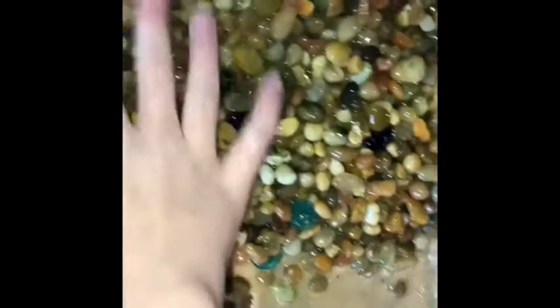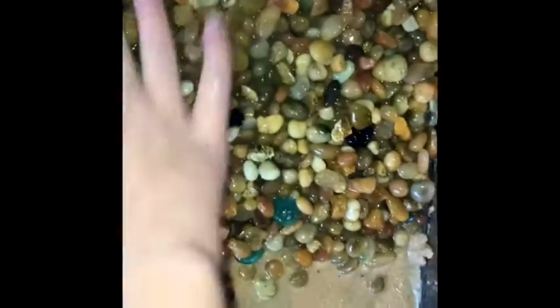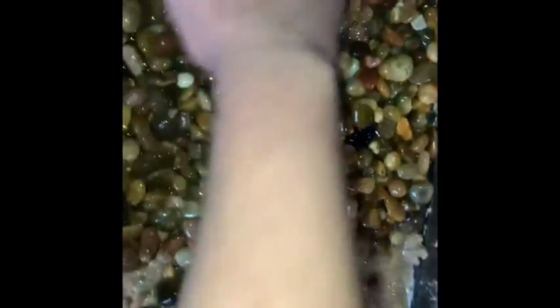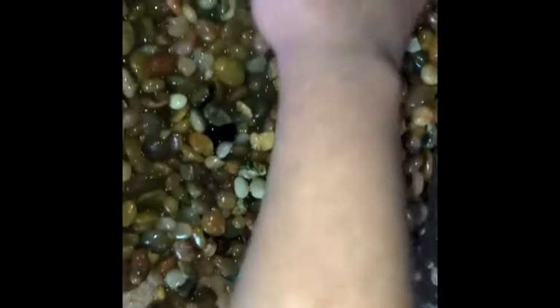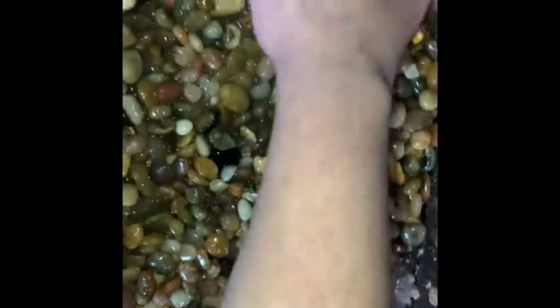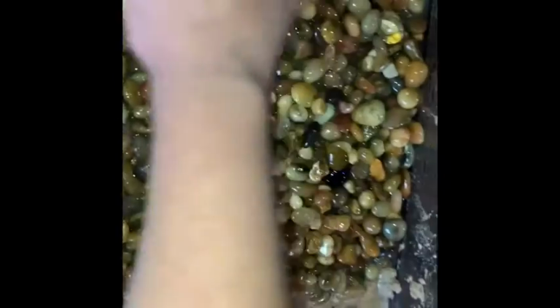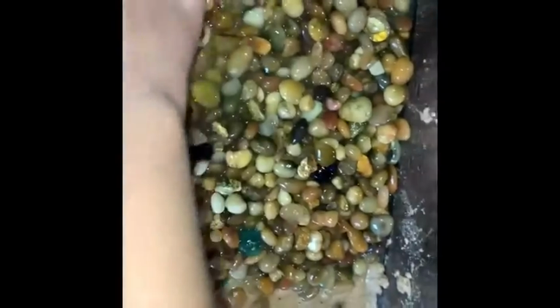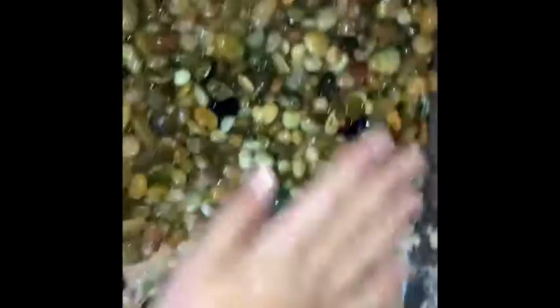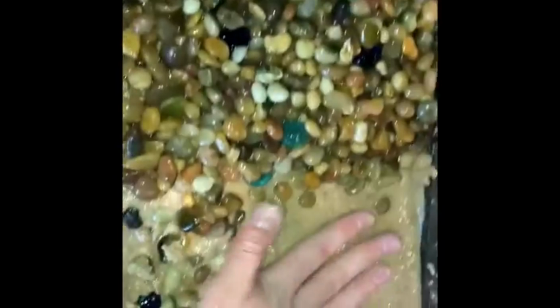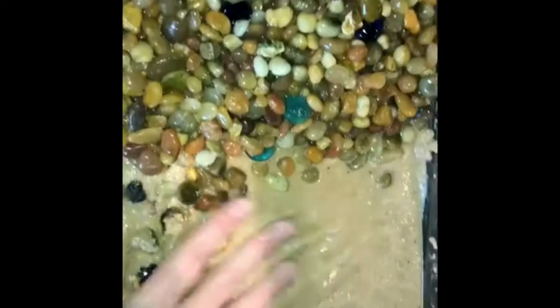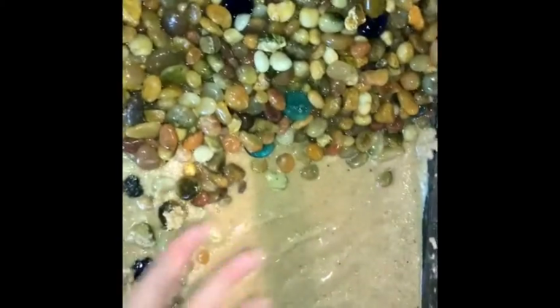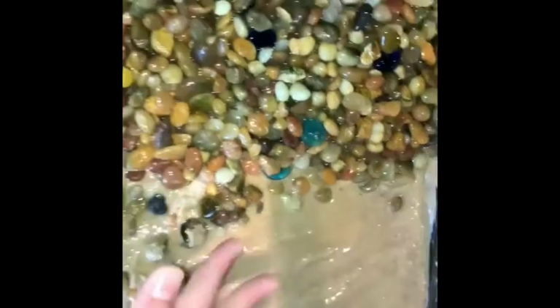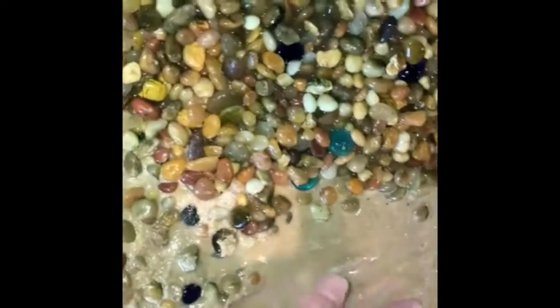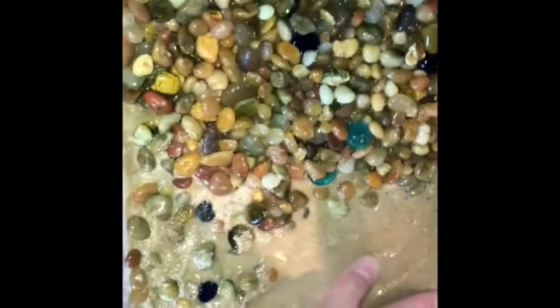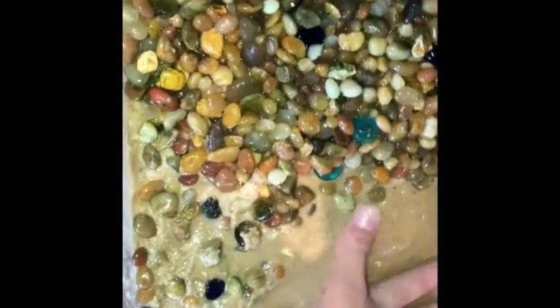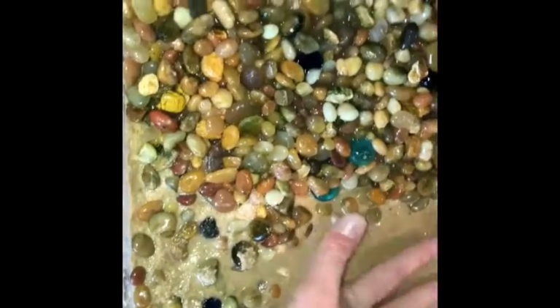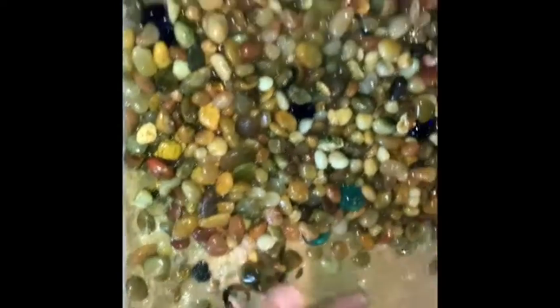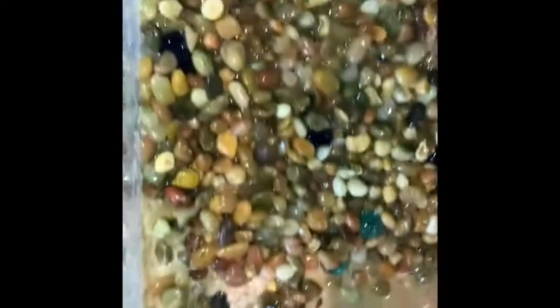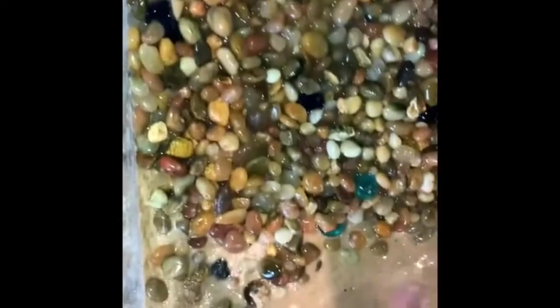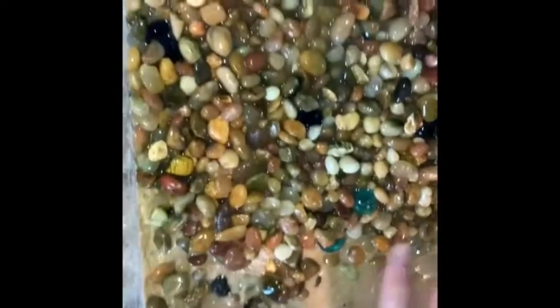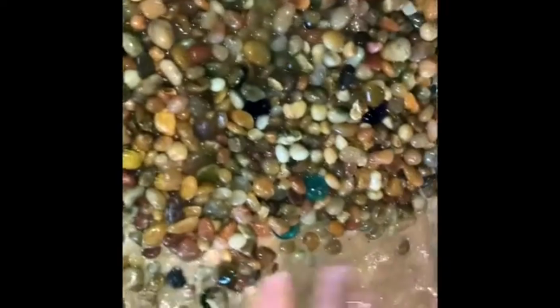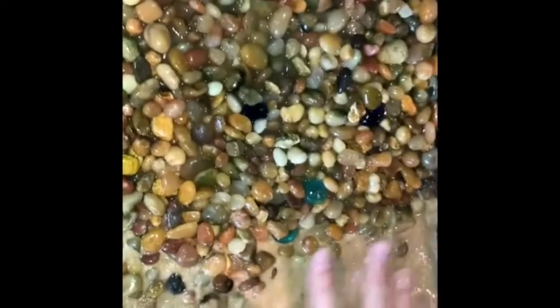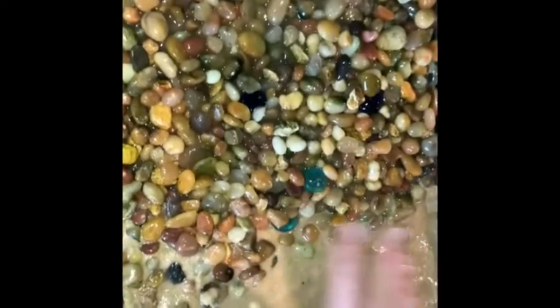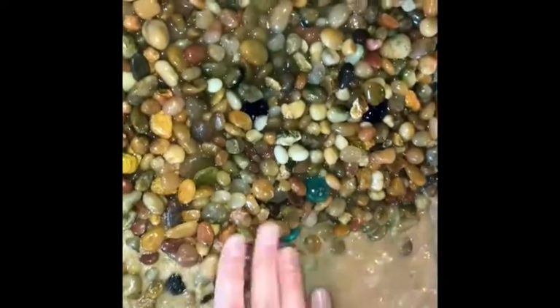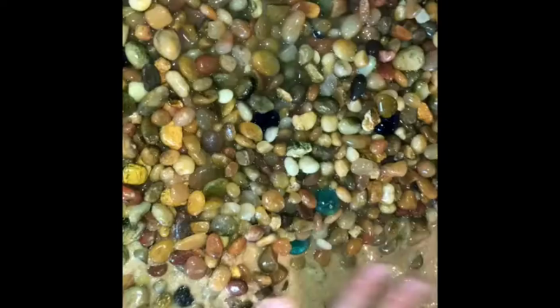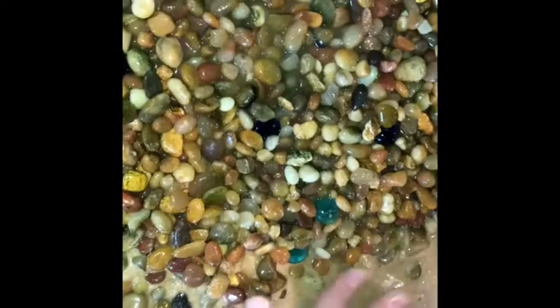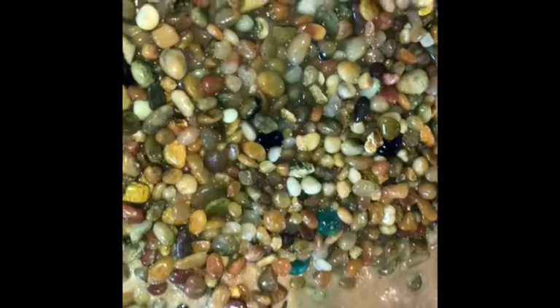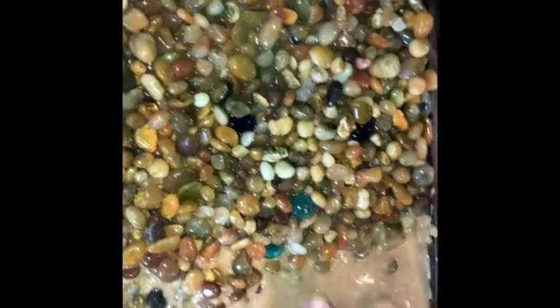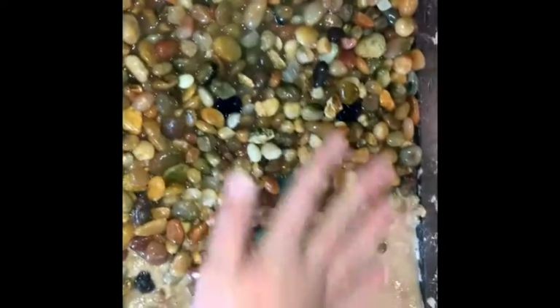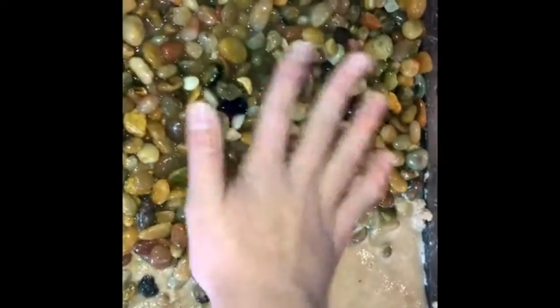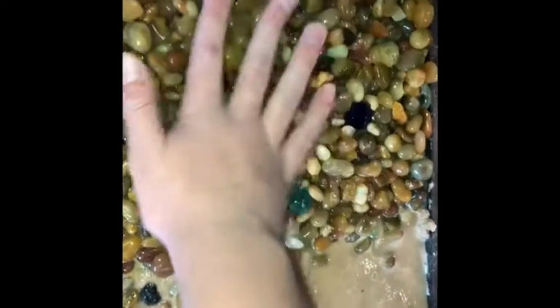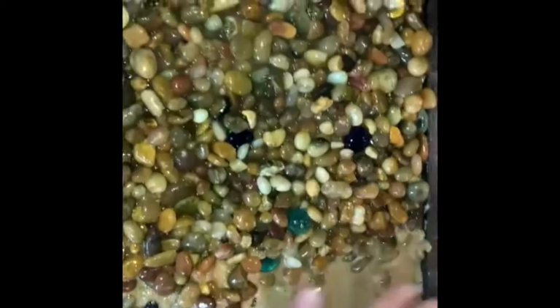This is just play sand — it's cheaper than regular sand, you just have to wash it out a lot better than regular sand.